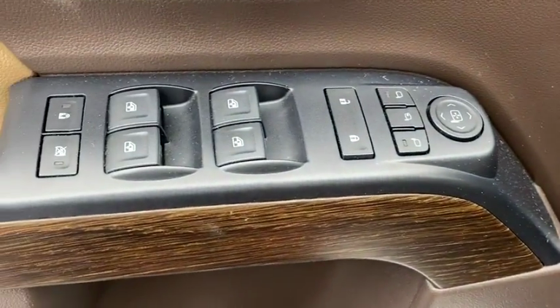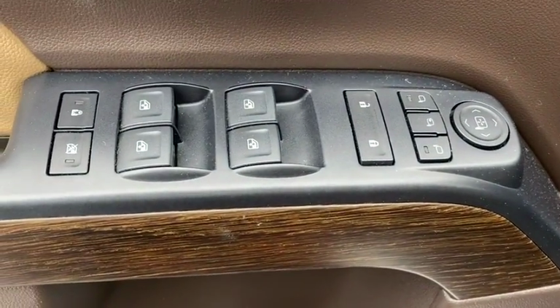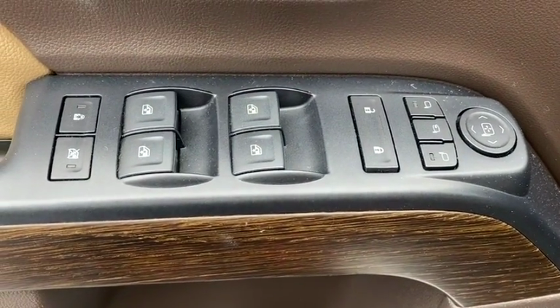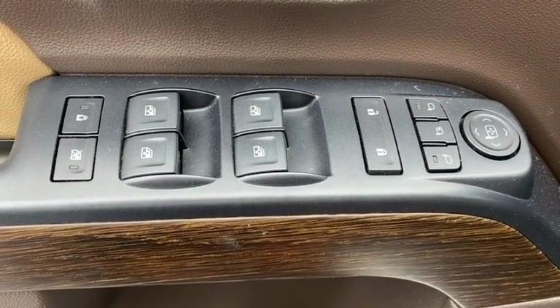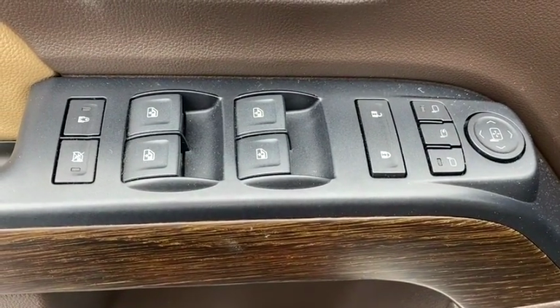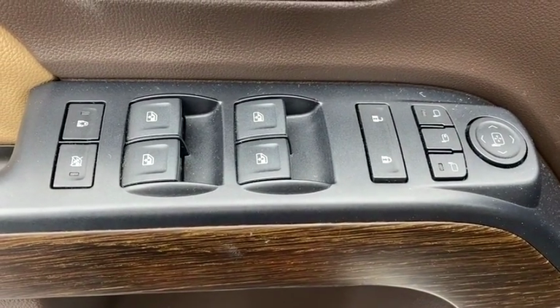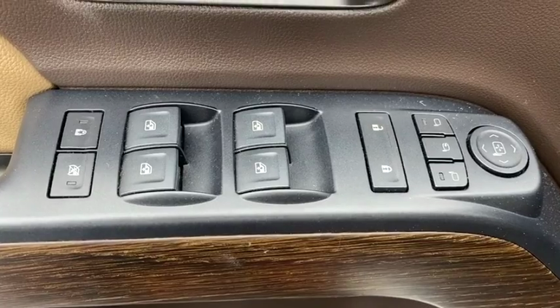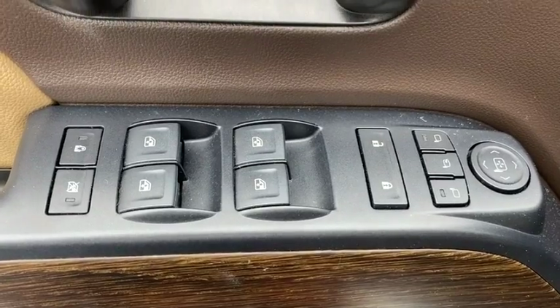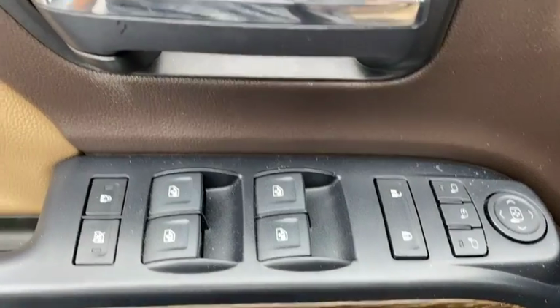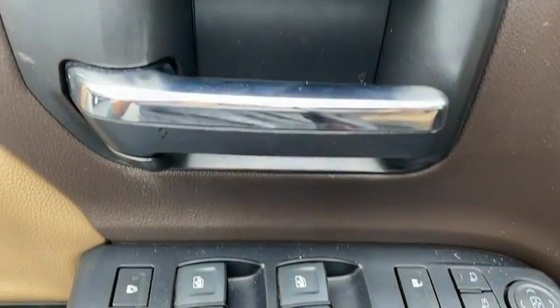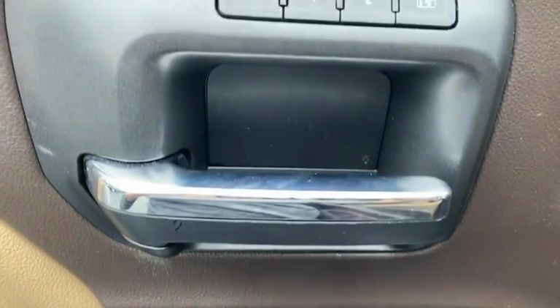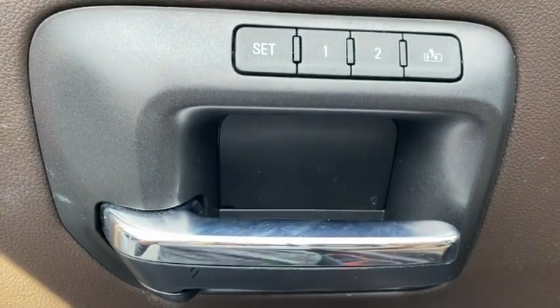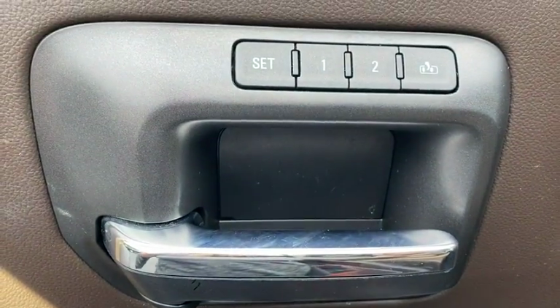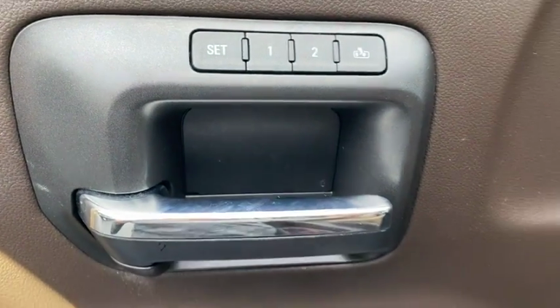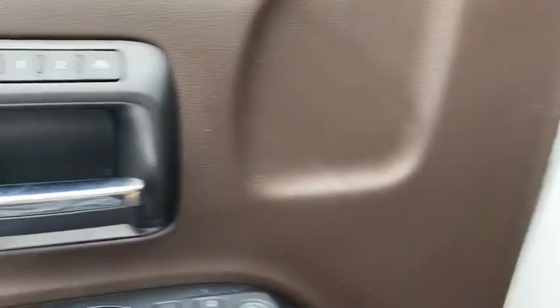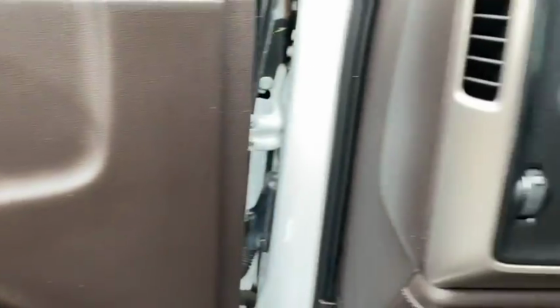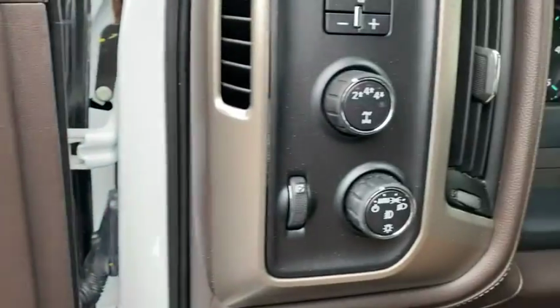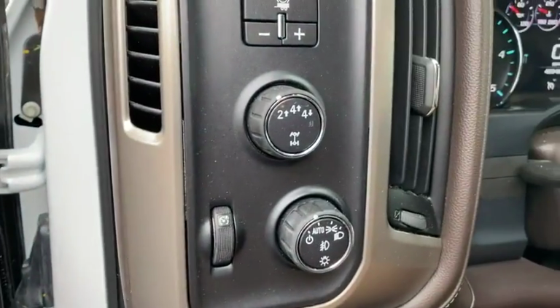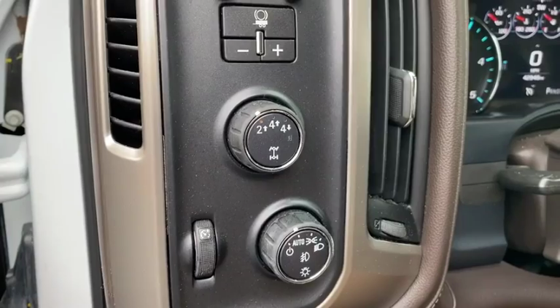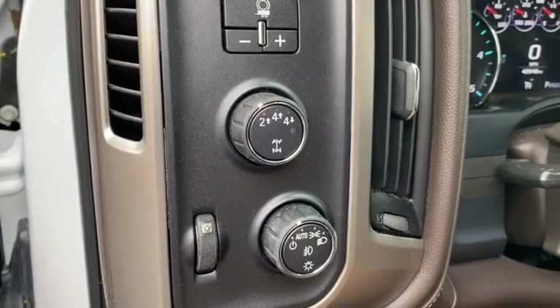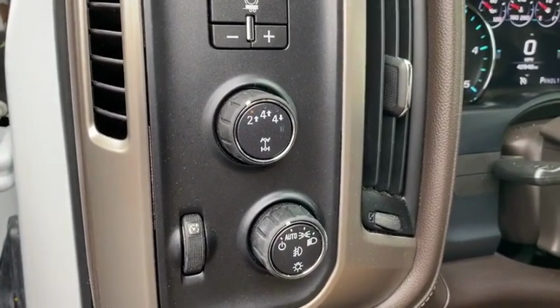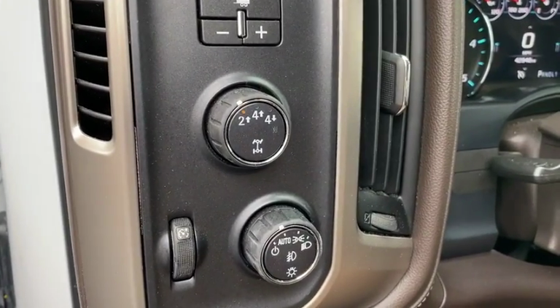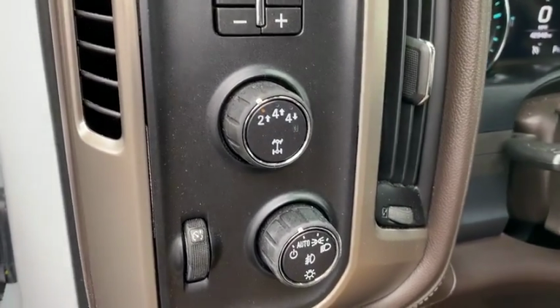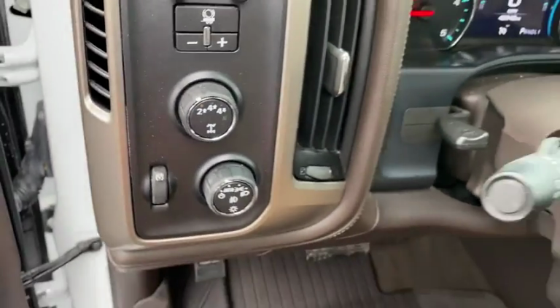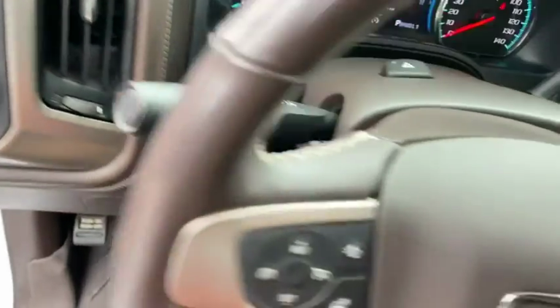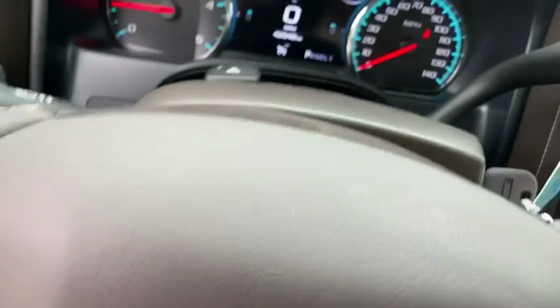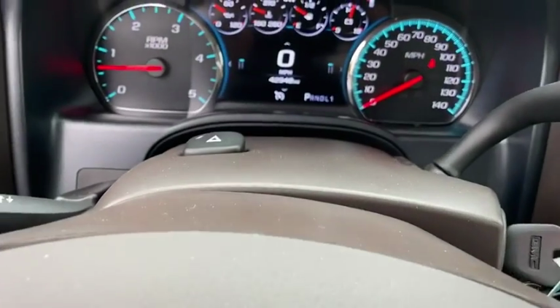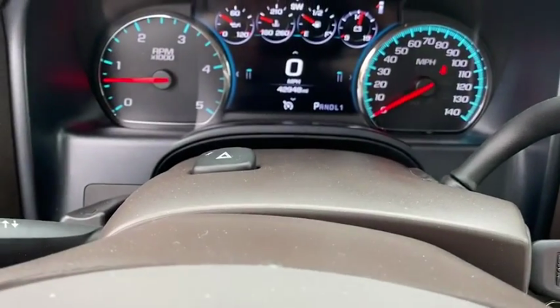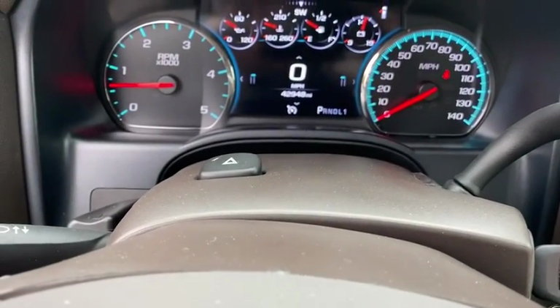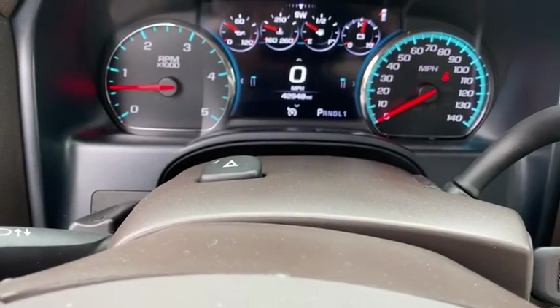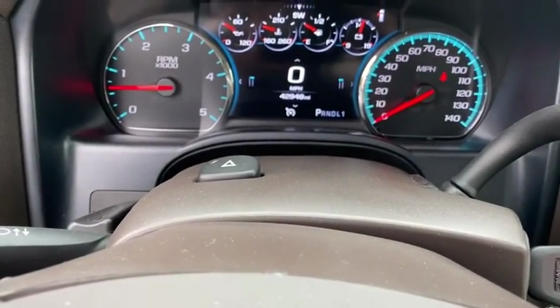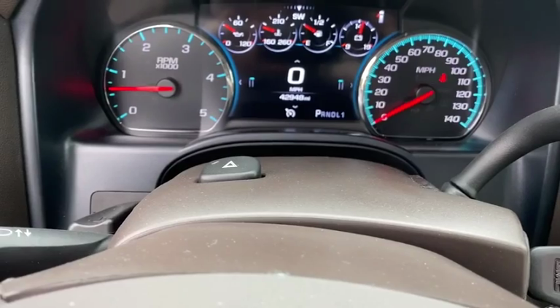Additional features include four-wheel disc brakes, universal garage door opener, security system, electronic stability control, rear window defroster, fog lights, power windows, heated front seats, trip computer, heated steering wheel, and compass.